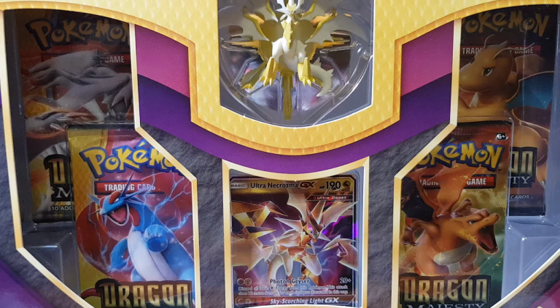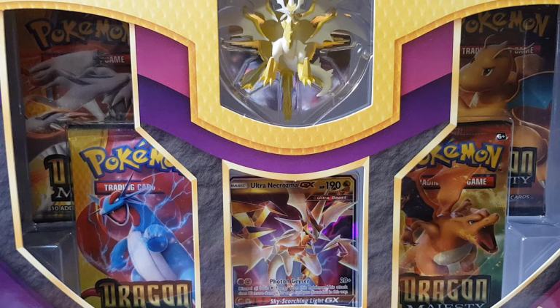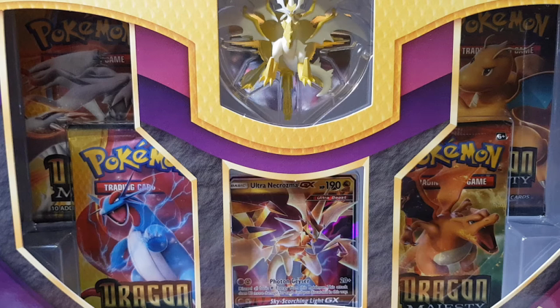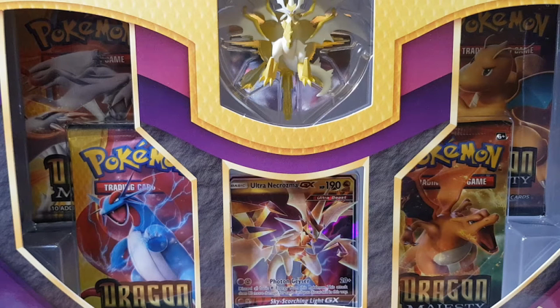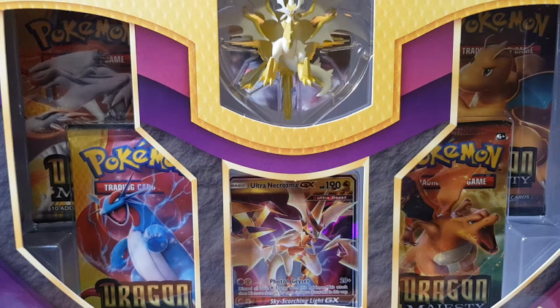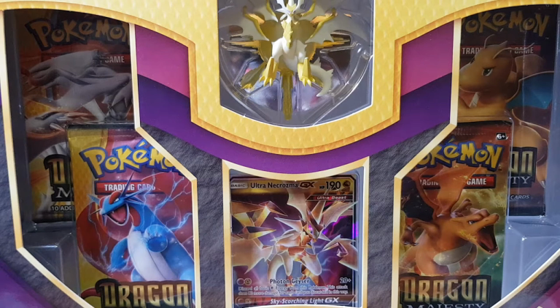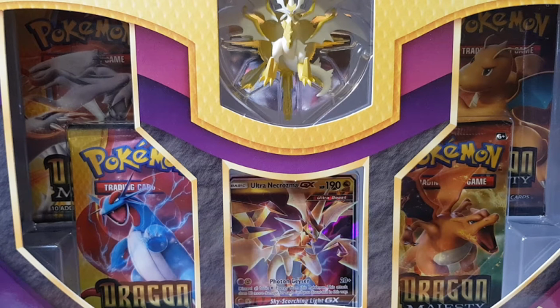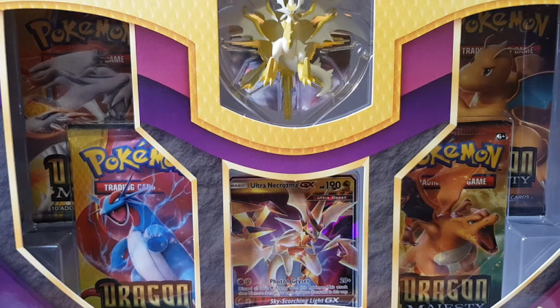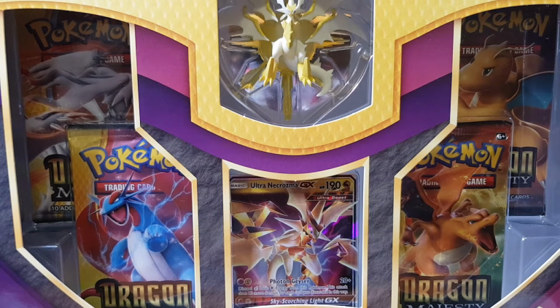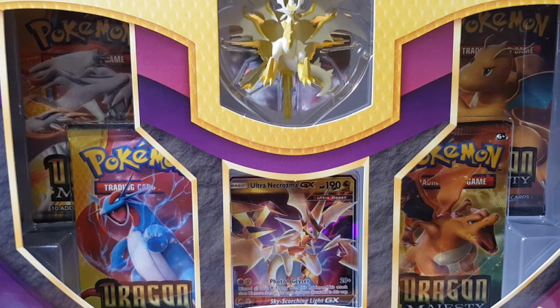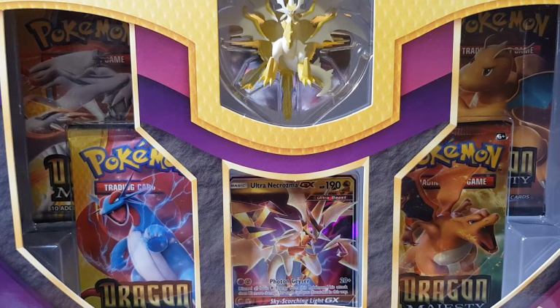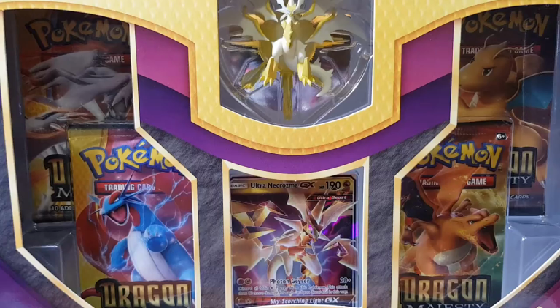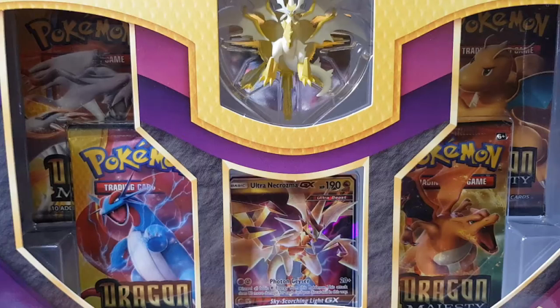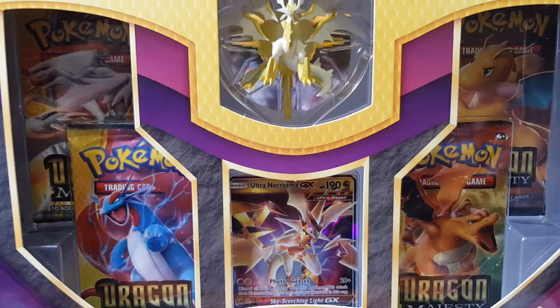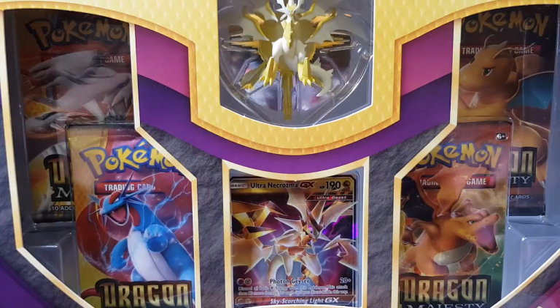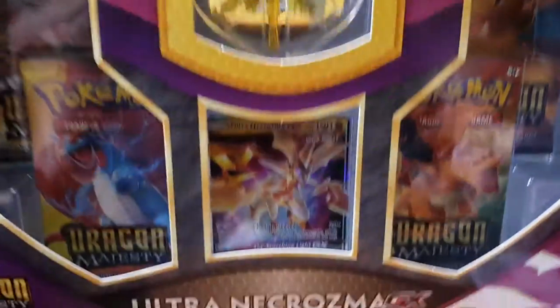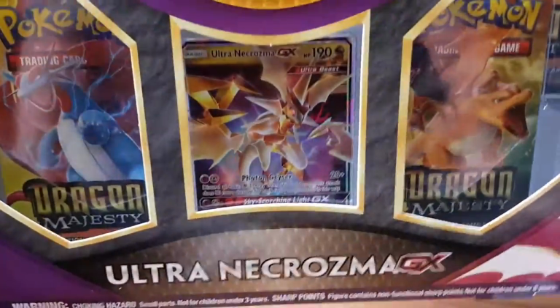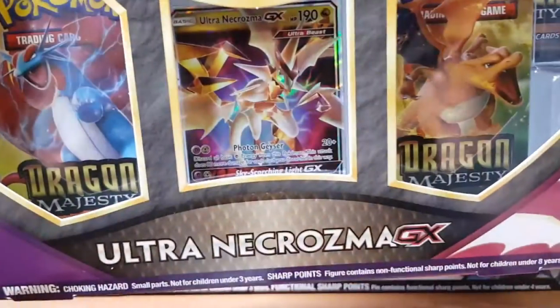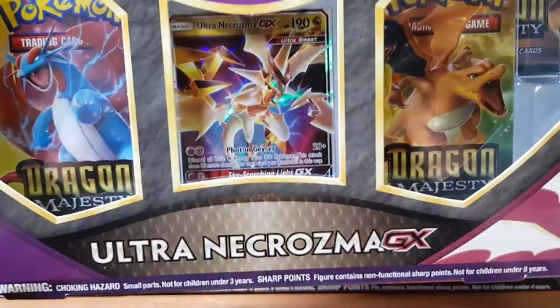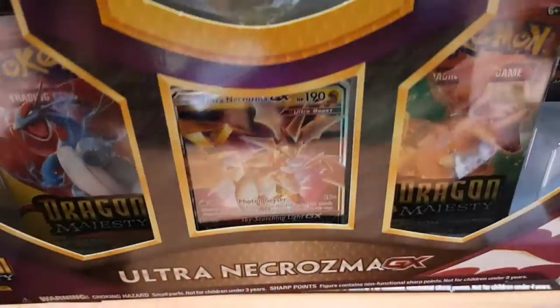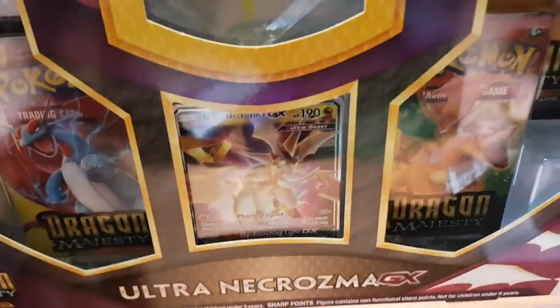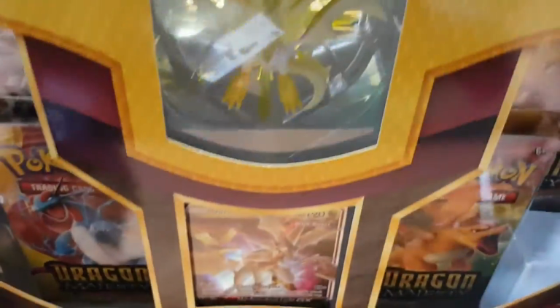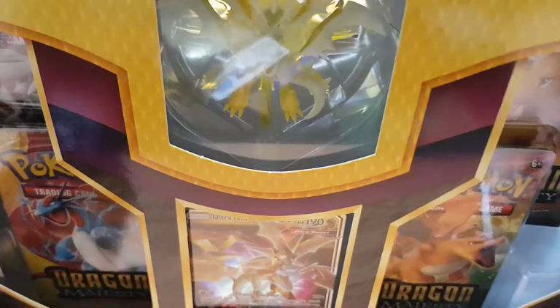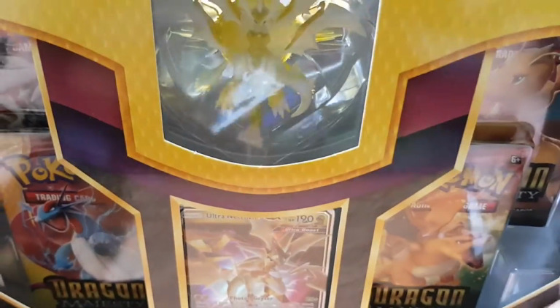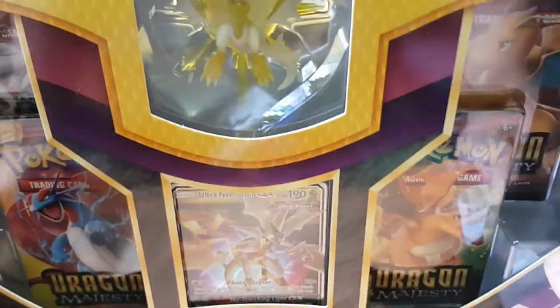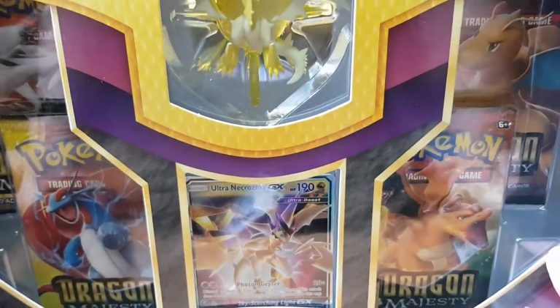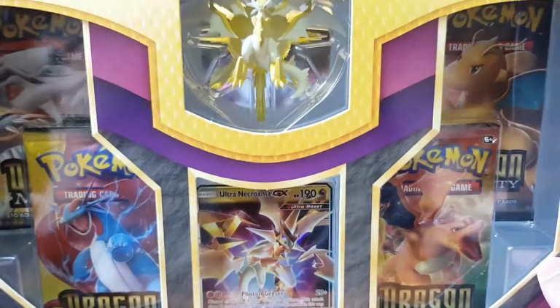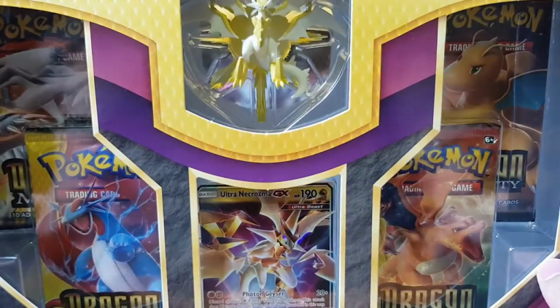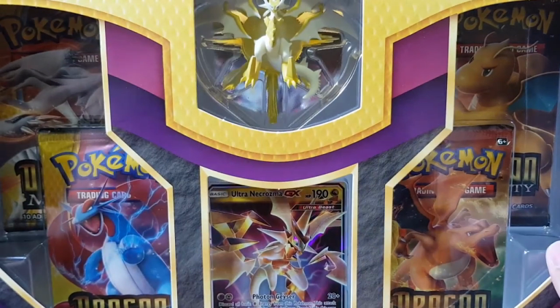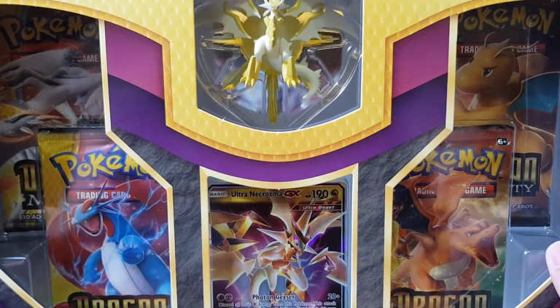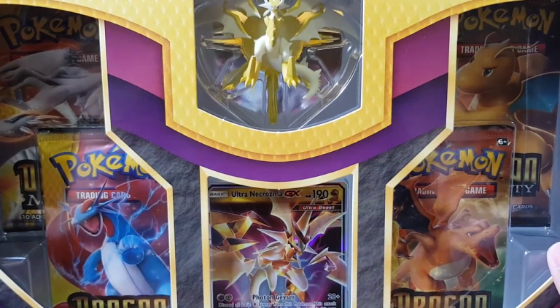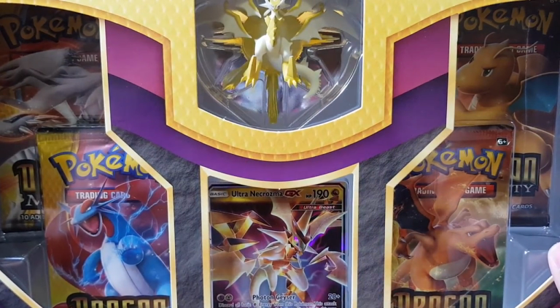Yo, what's going on fam, Richasaurus here, bringing you guys another Dragon Majesty box opening. This time it's going to be the Ultra Necrozma GX box. I believe this is like 50 bucks in the stores here in Australia.